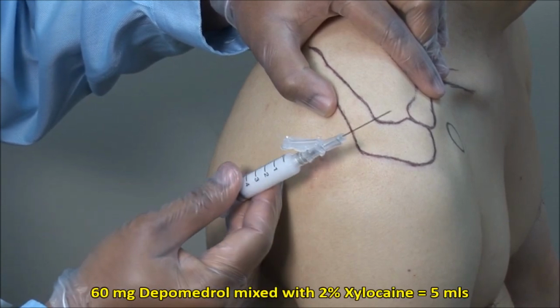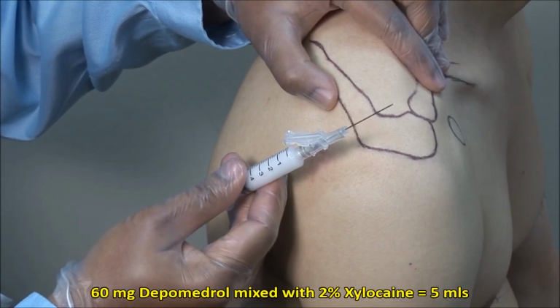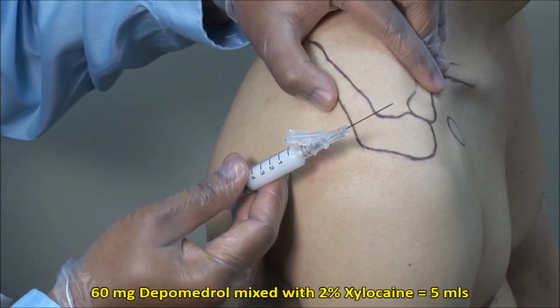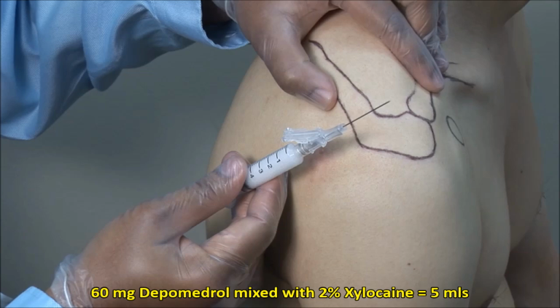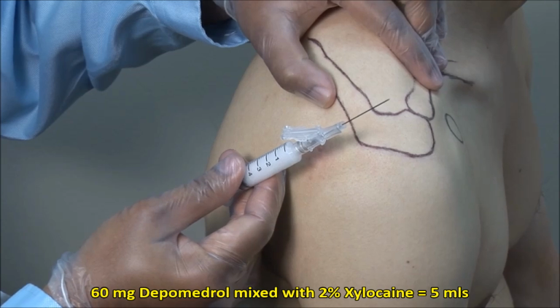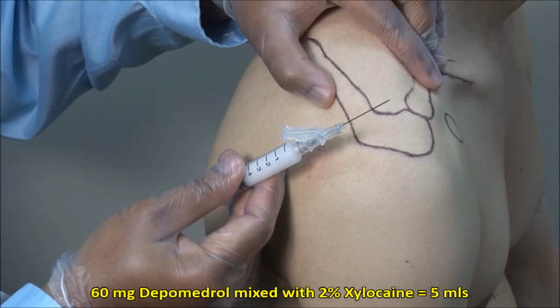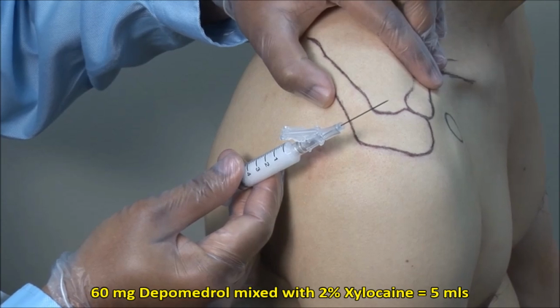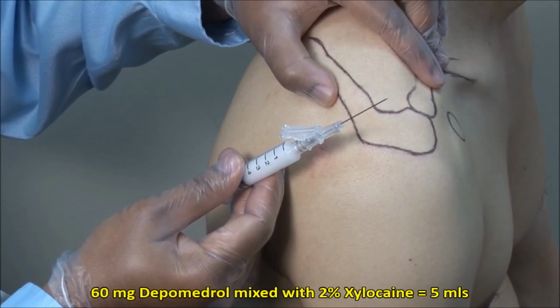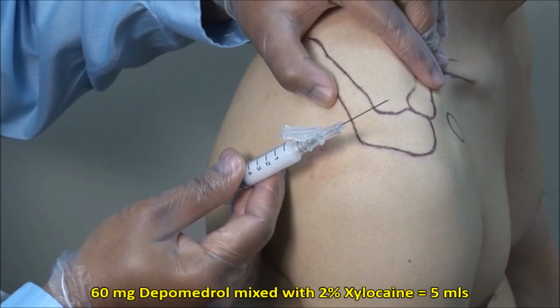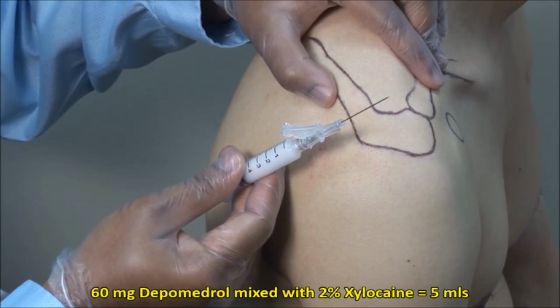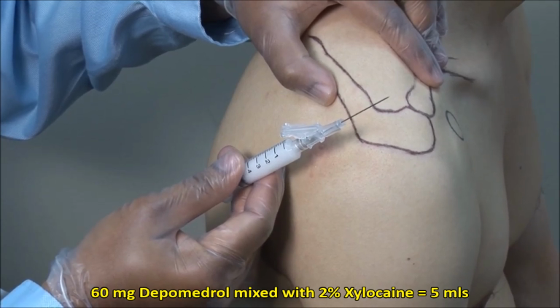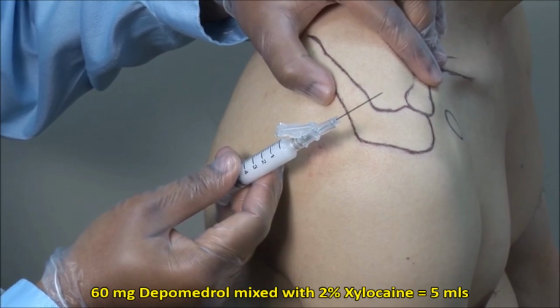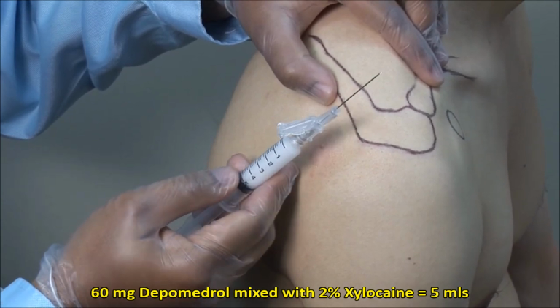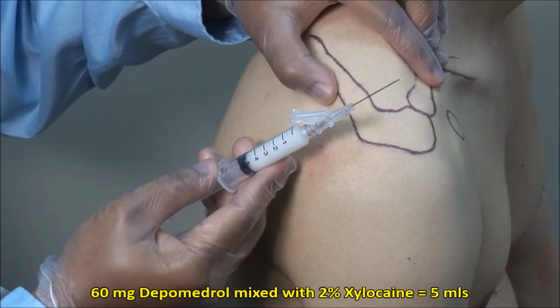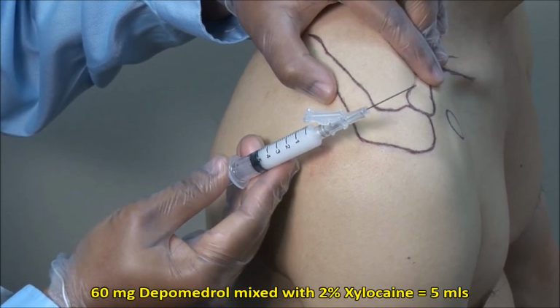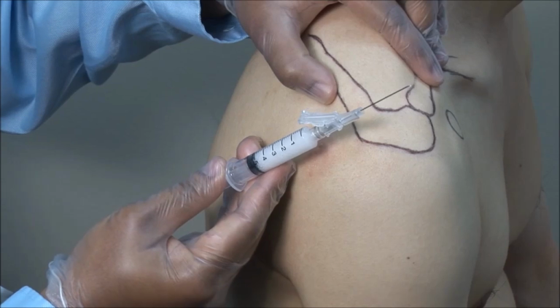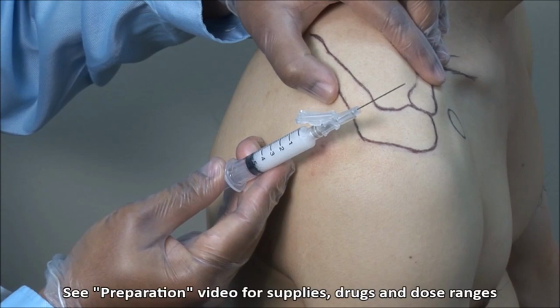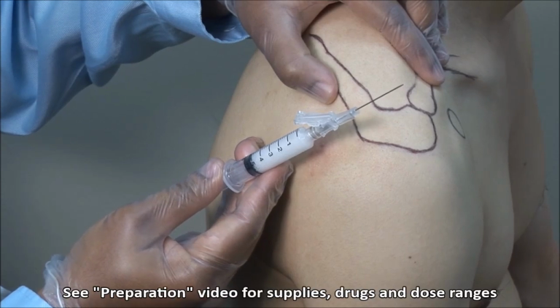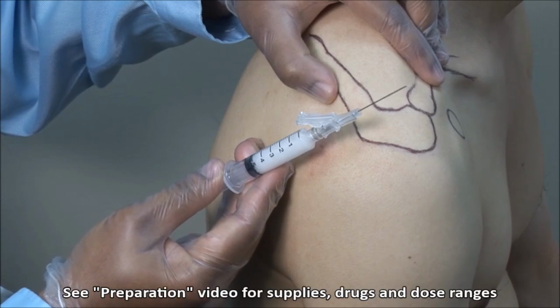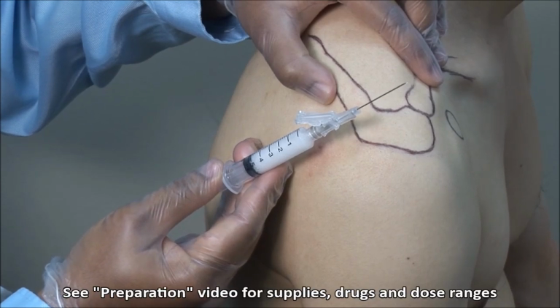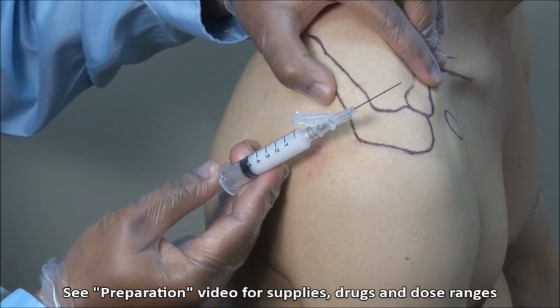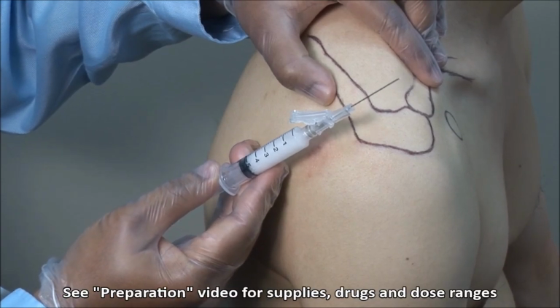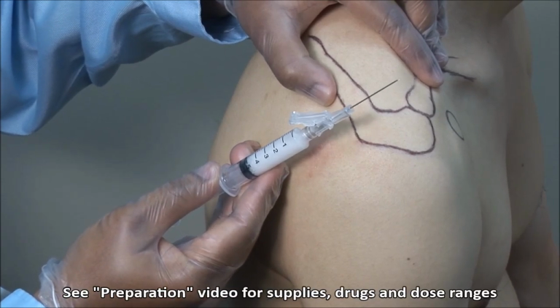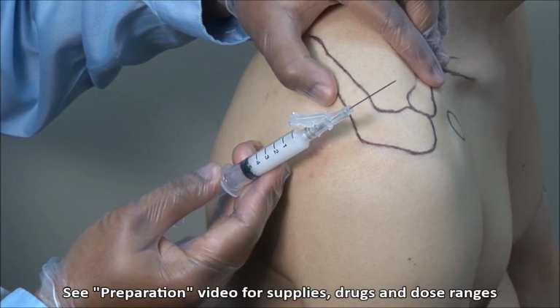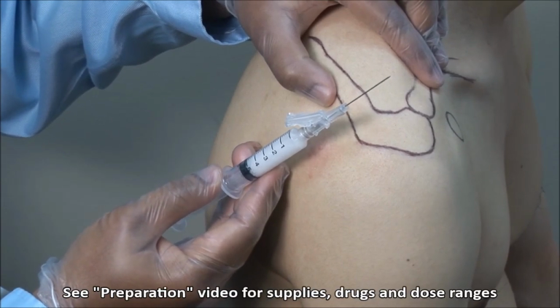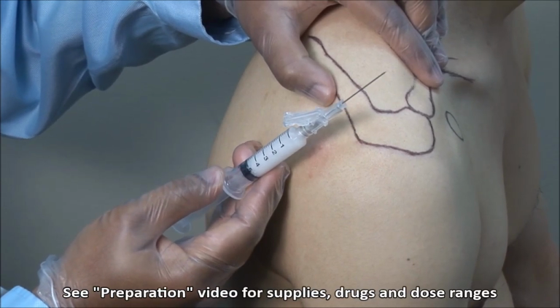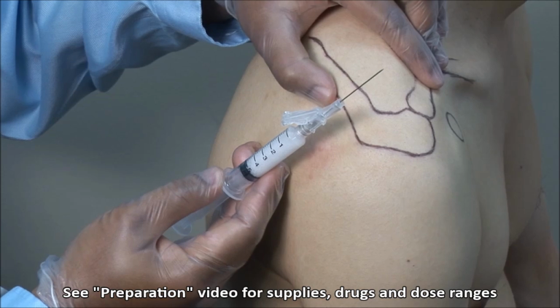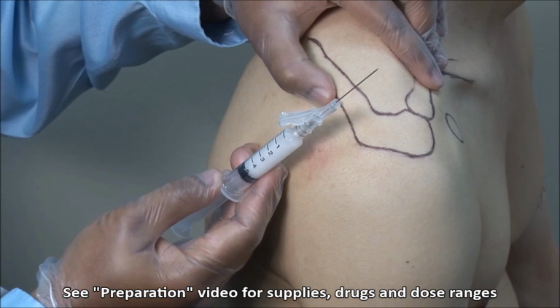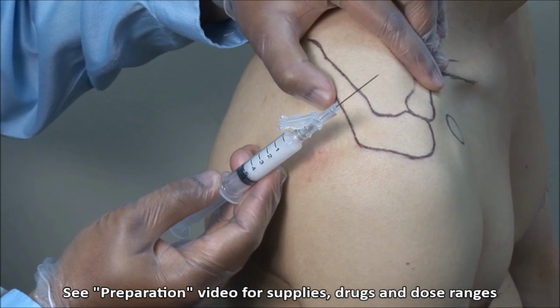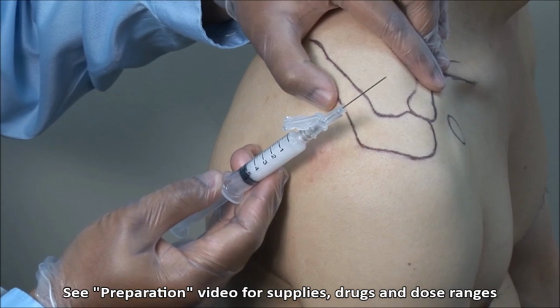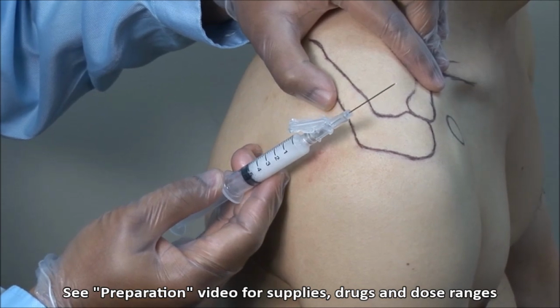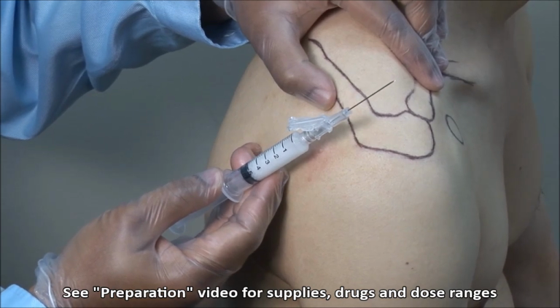Here I have a mixture of 60 mg of depomedrol mixed with 2% xylocaine to a volume of 5 mLs, and I am using a 22 gauge, 1½ inch needle with the bevel facing upwards.